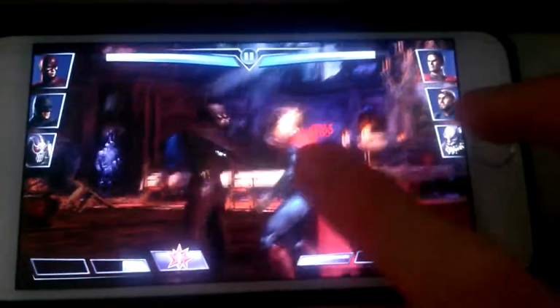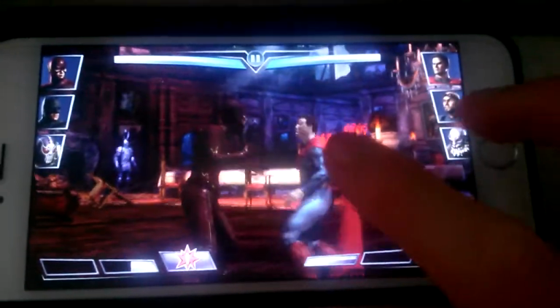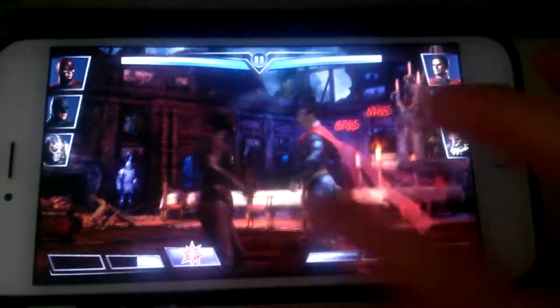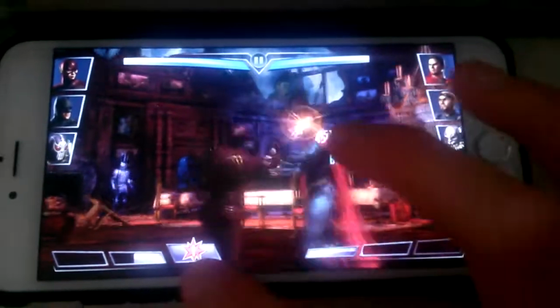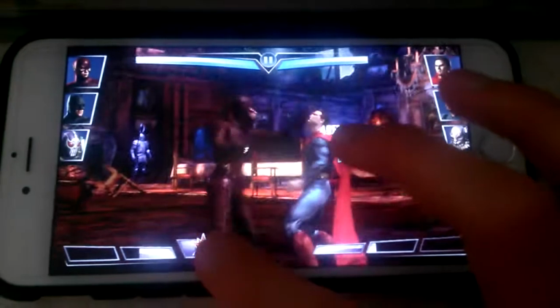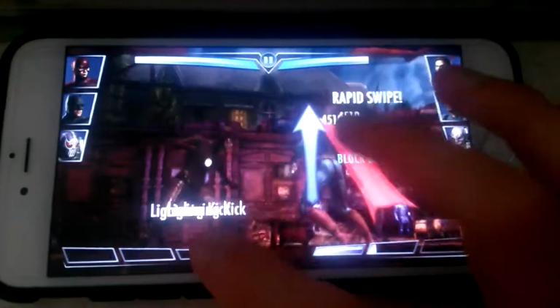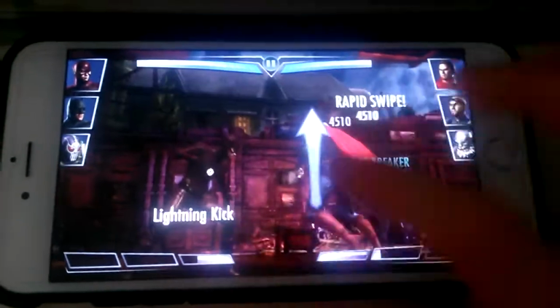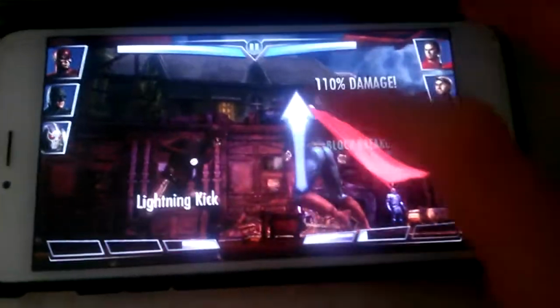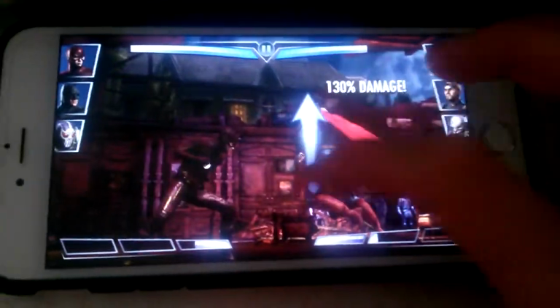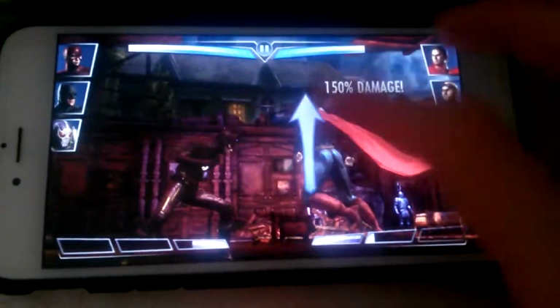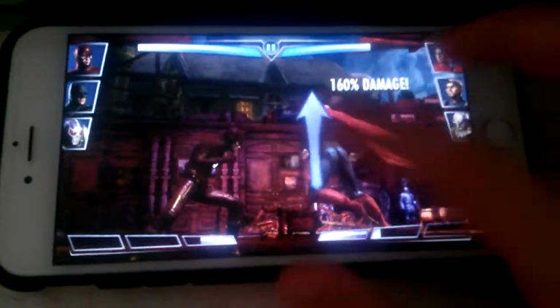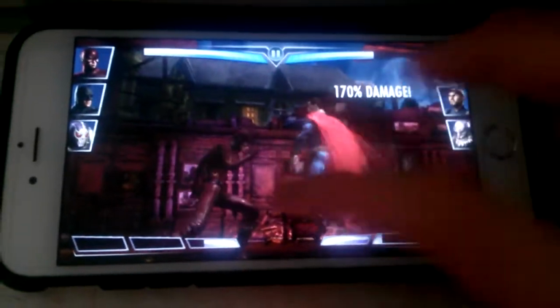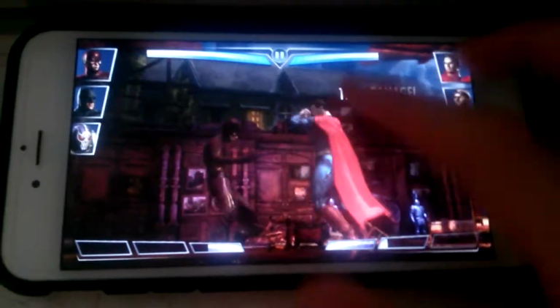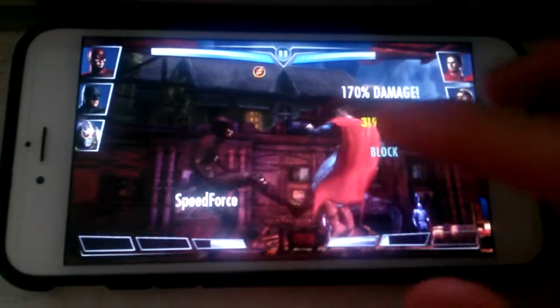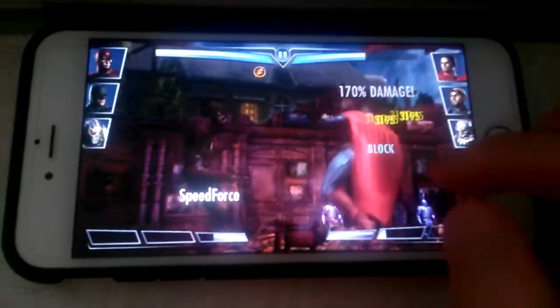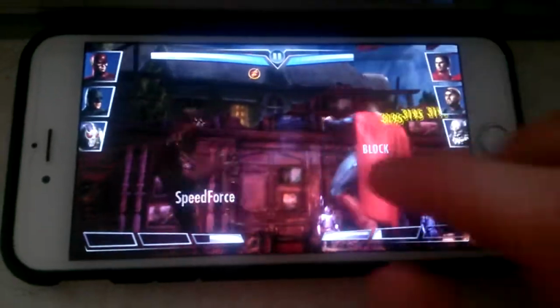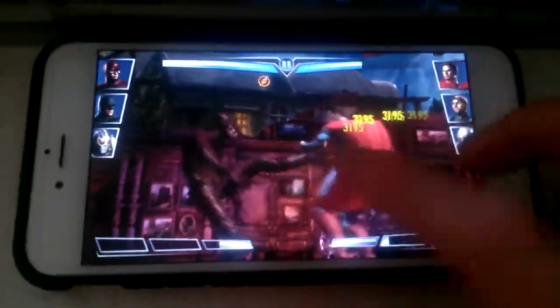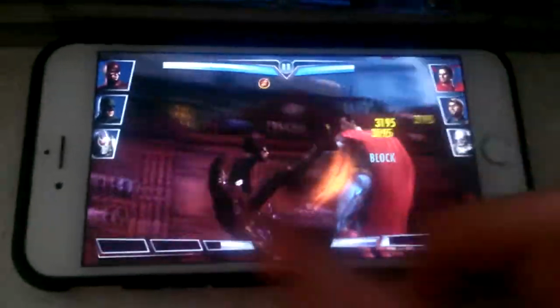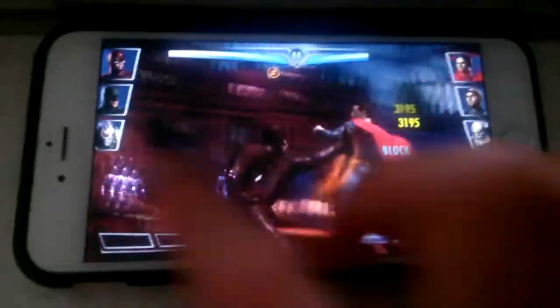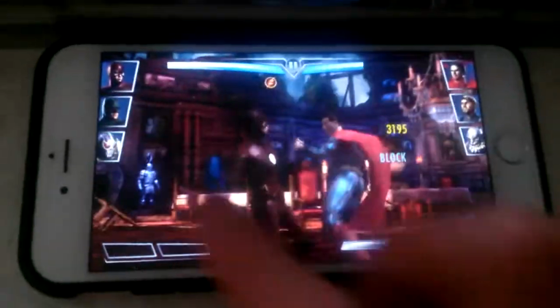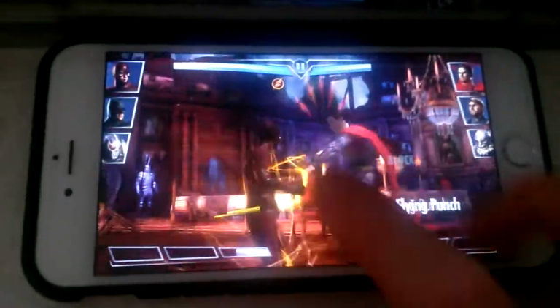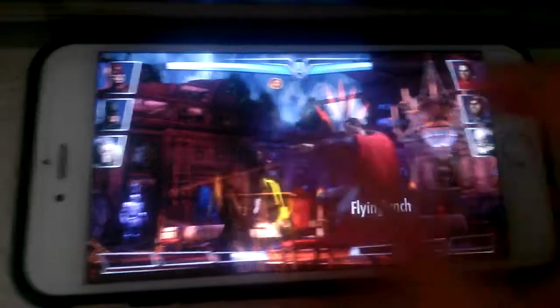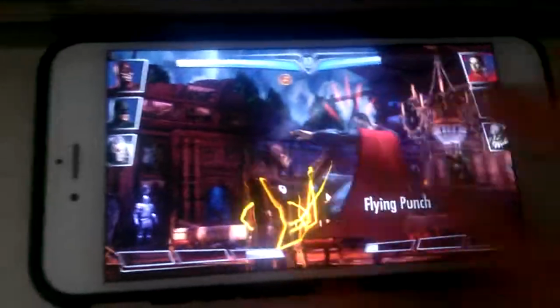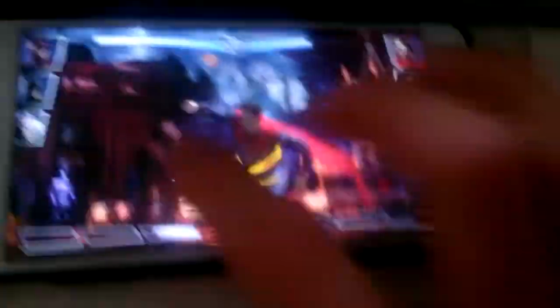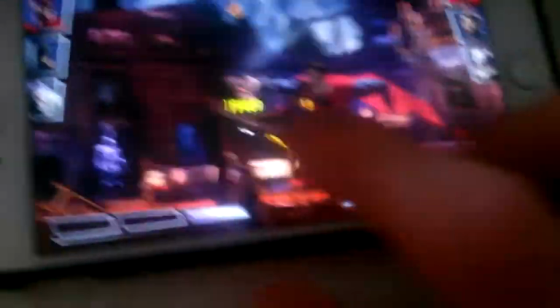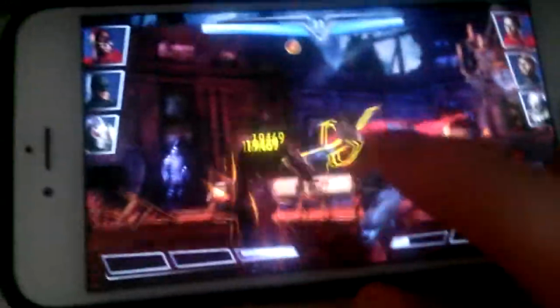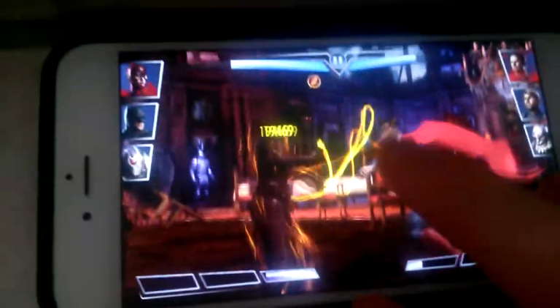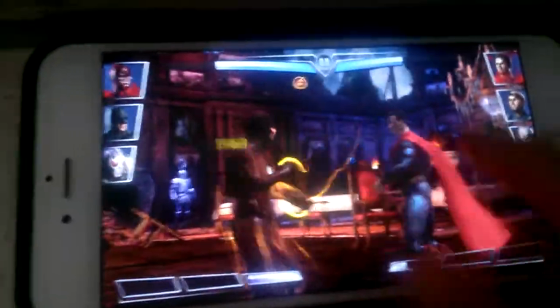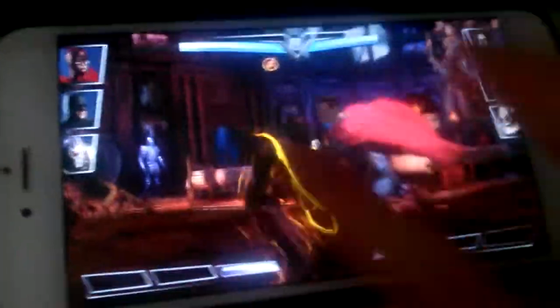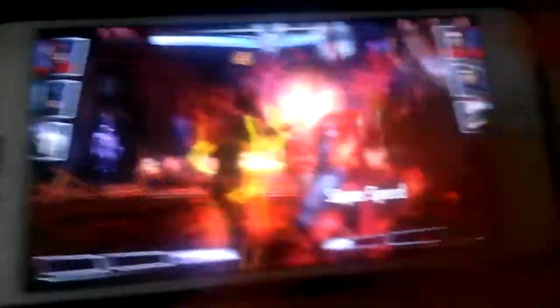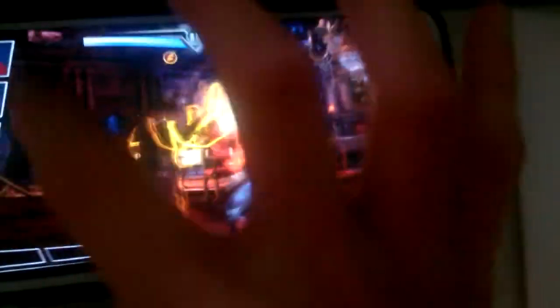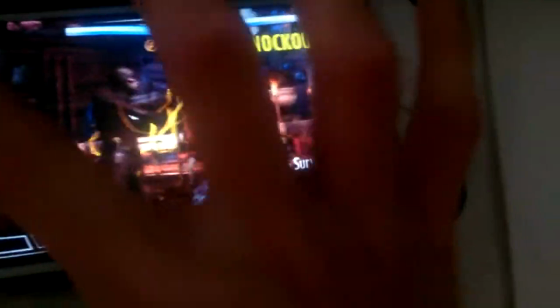What you want to do is activate Metahuman Flash's super speed ability, and just keep swiping and tap Batman as fast as you can. Make sure he don't block that.